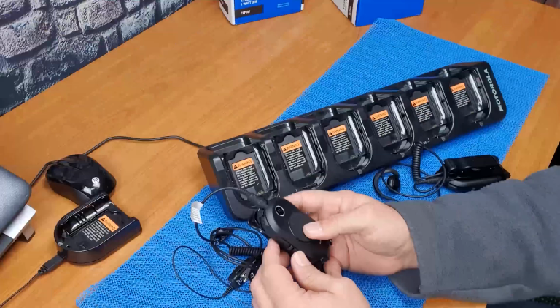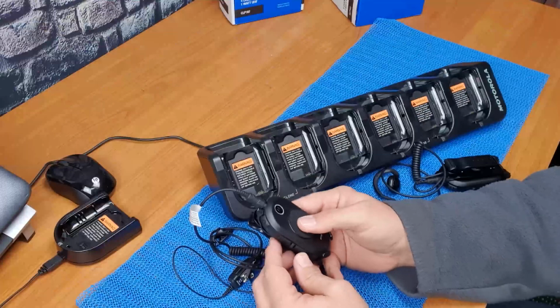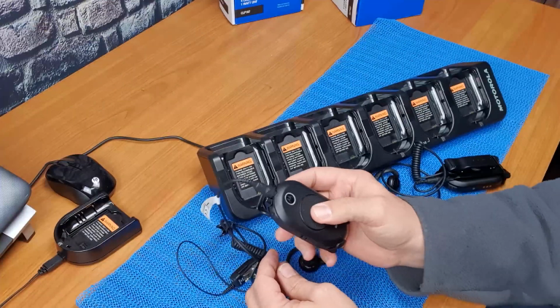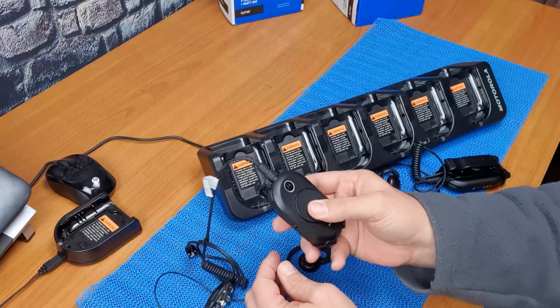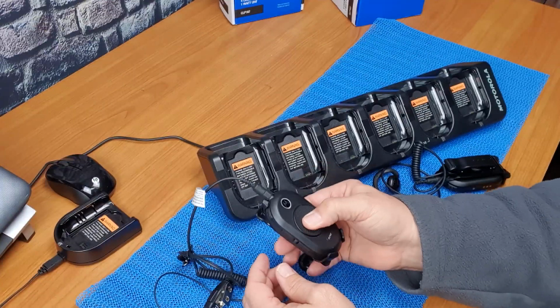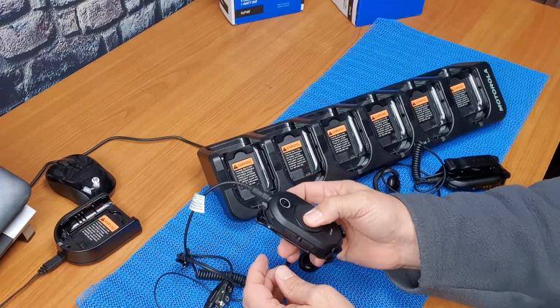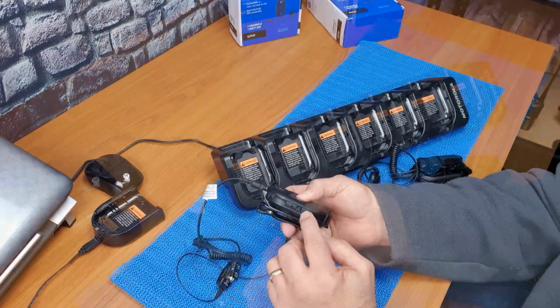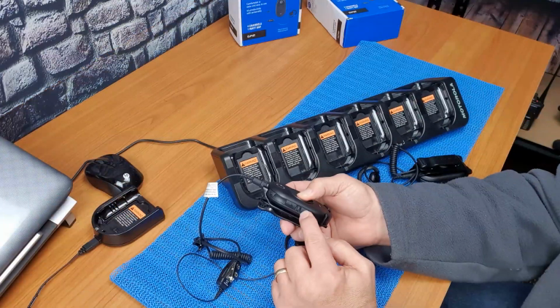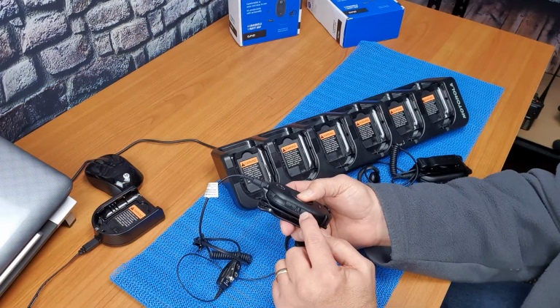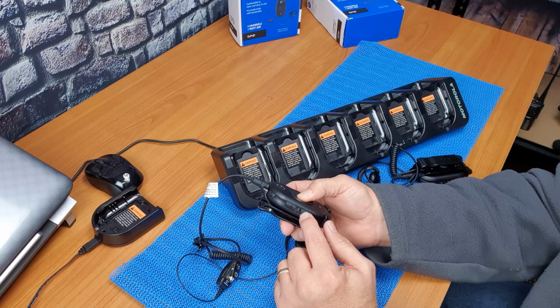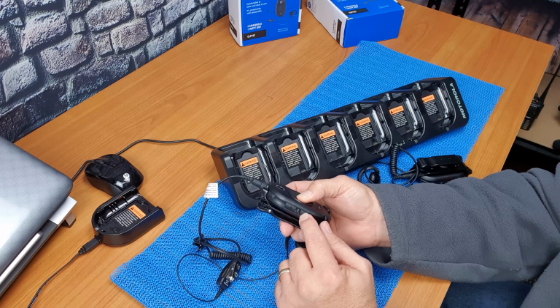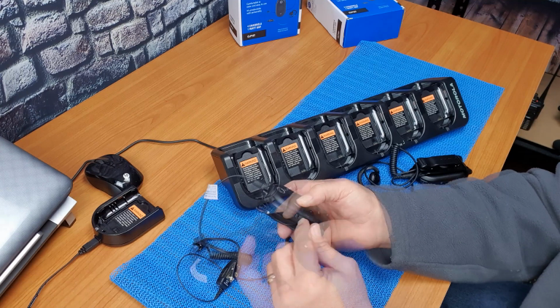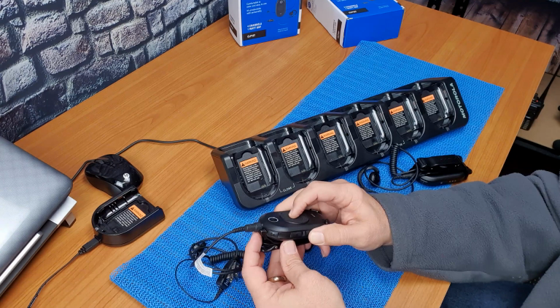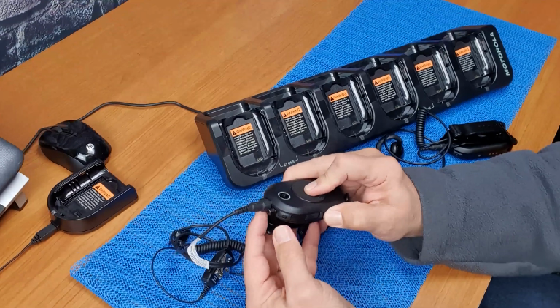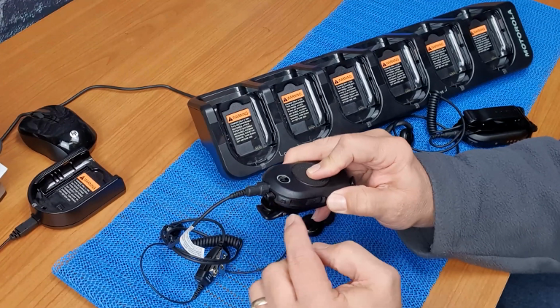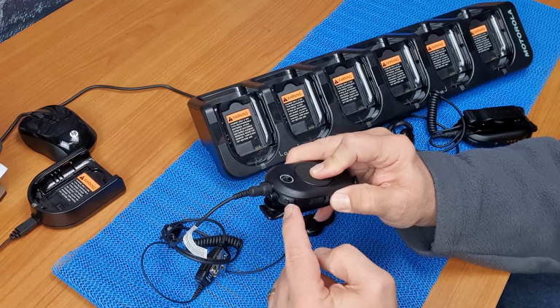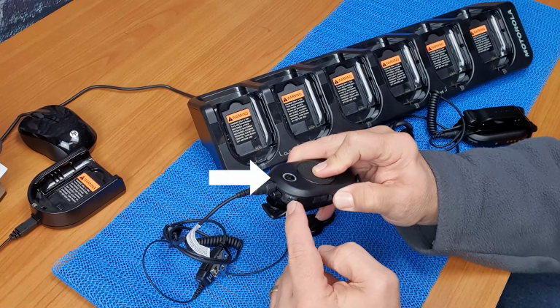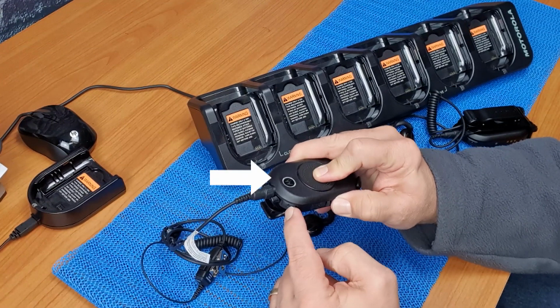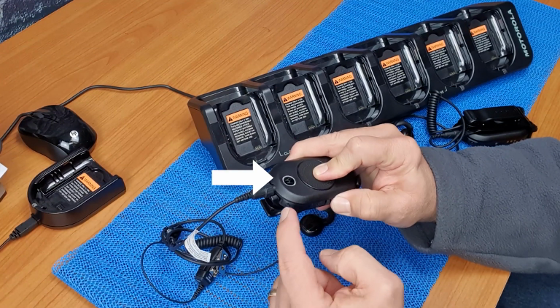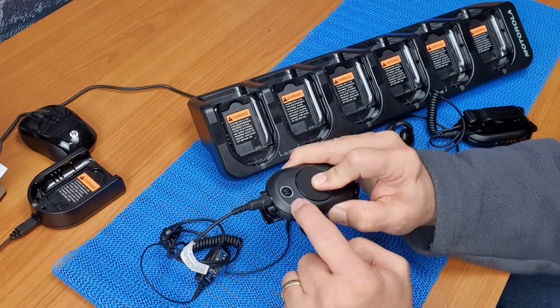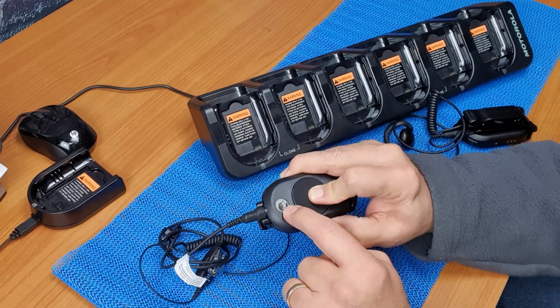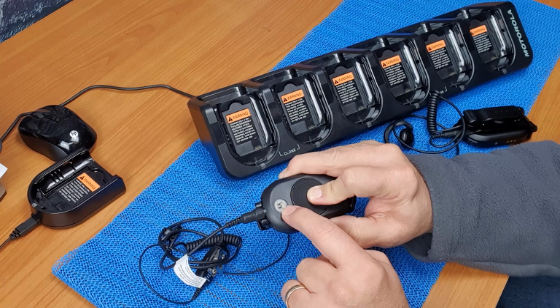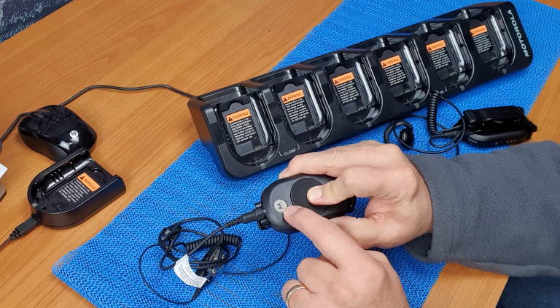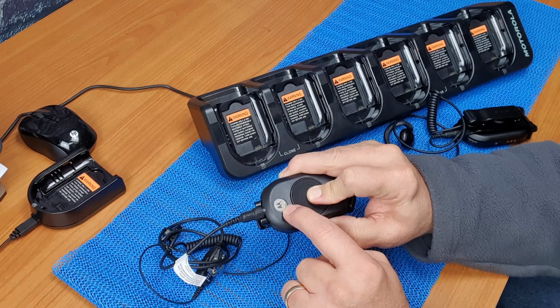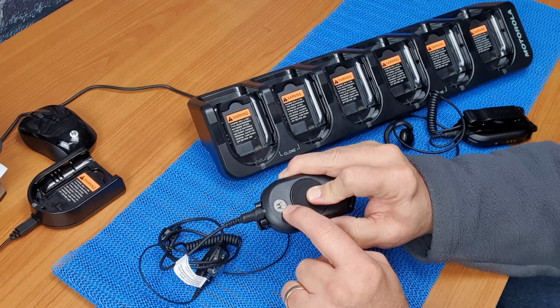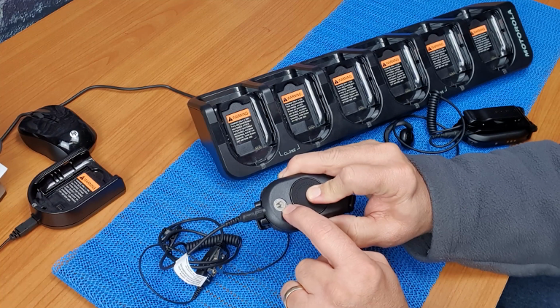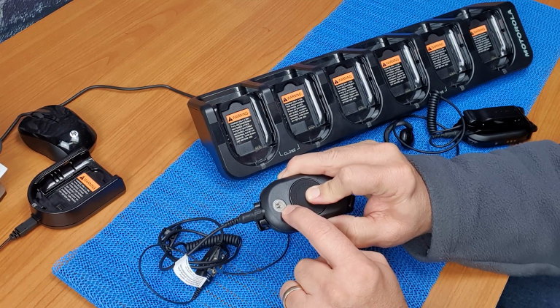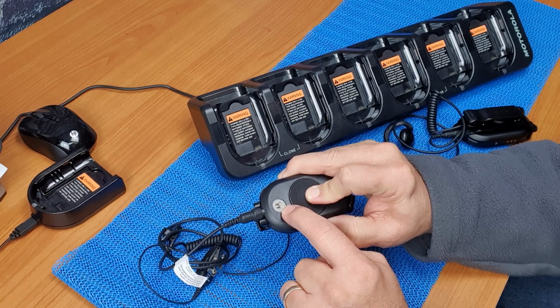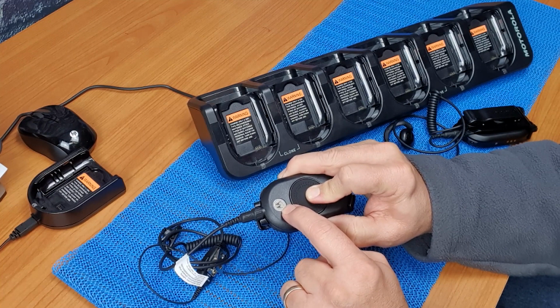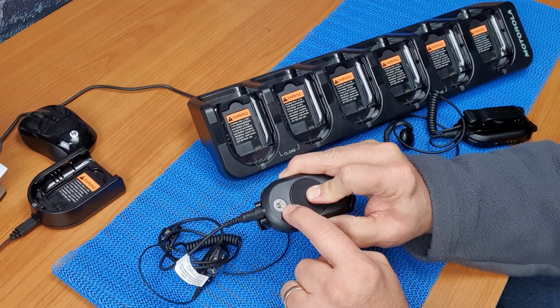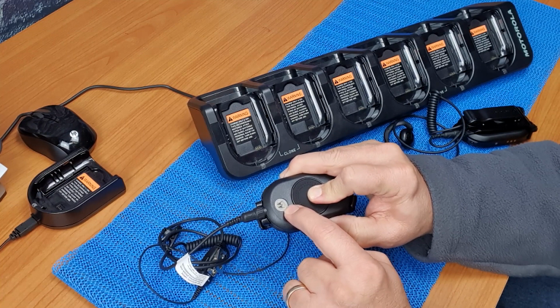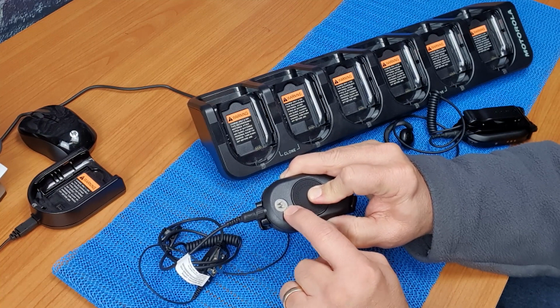To do that, hold down the push to talk, the minus symbol or the down volume button, then press the power on button. Hold it until you see a yellow glow light around the Motorola symbol.